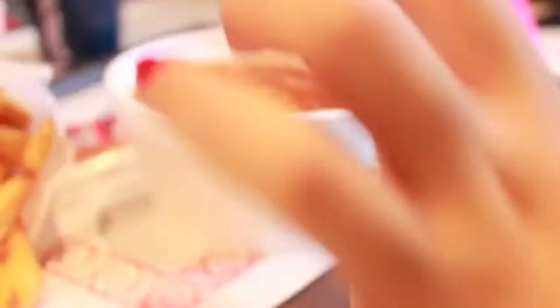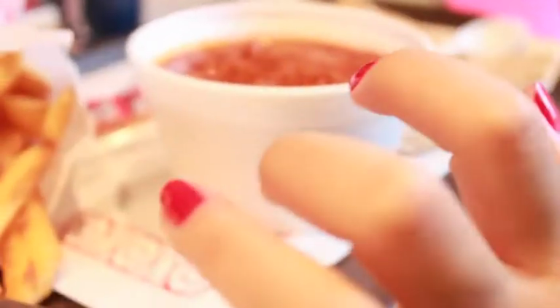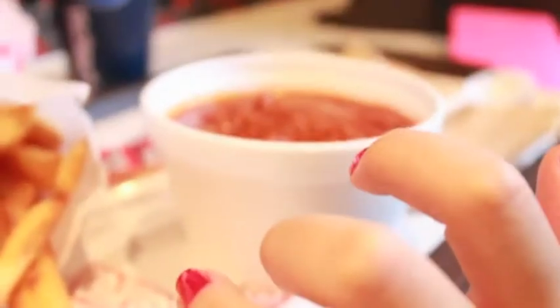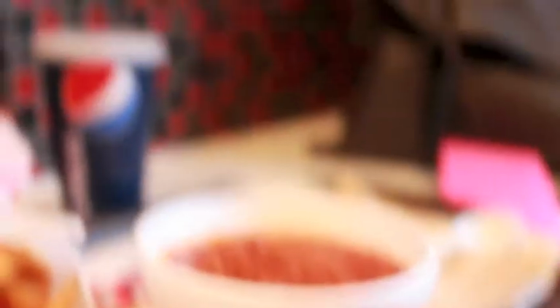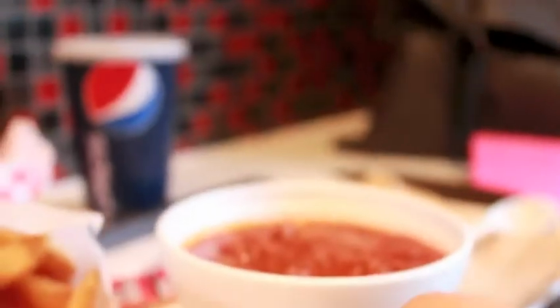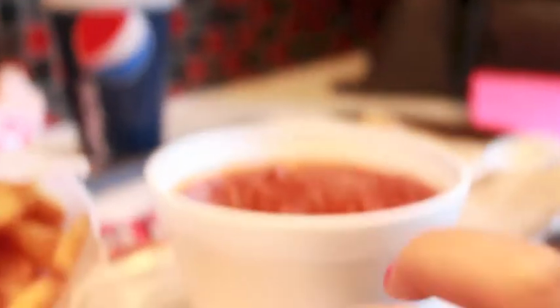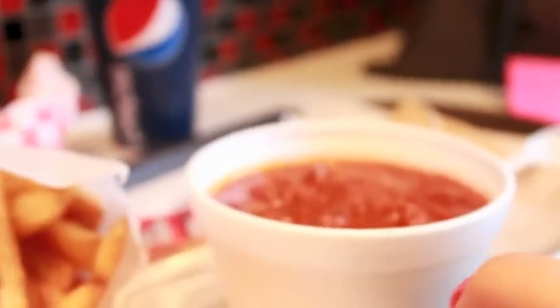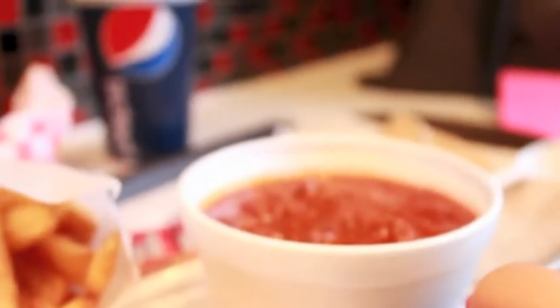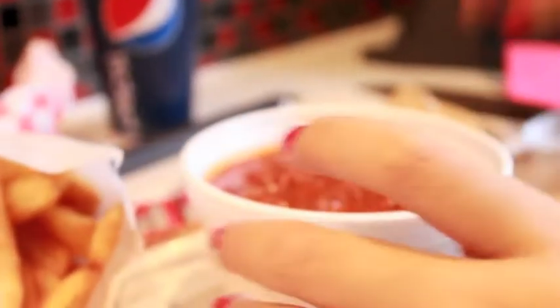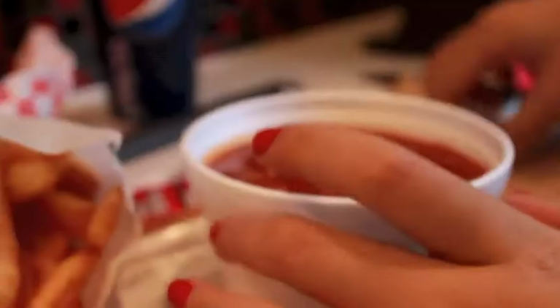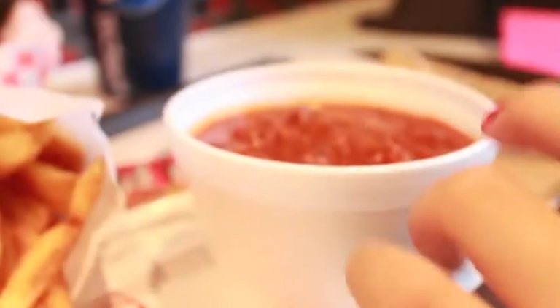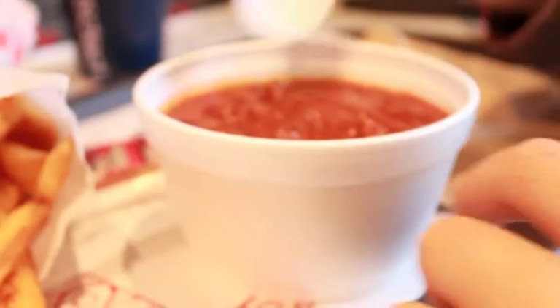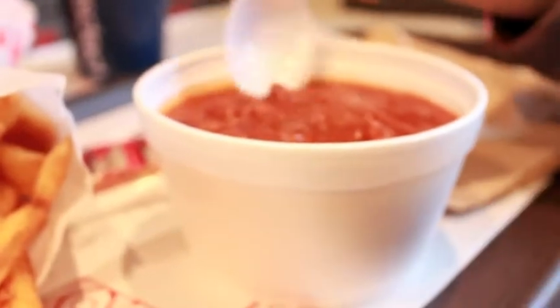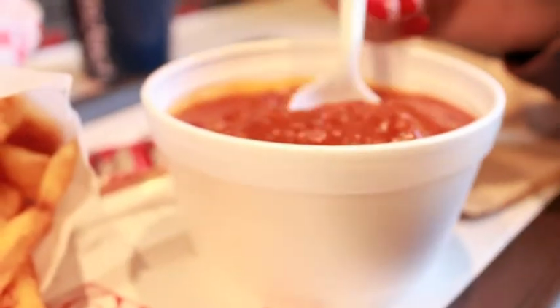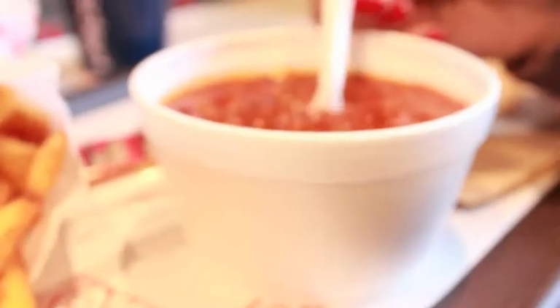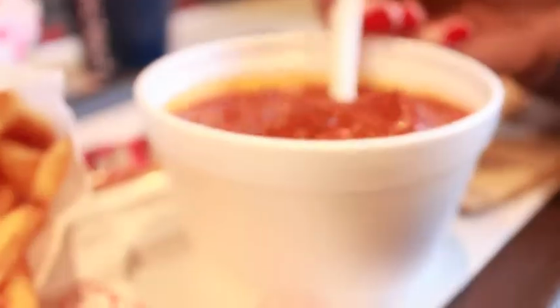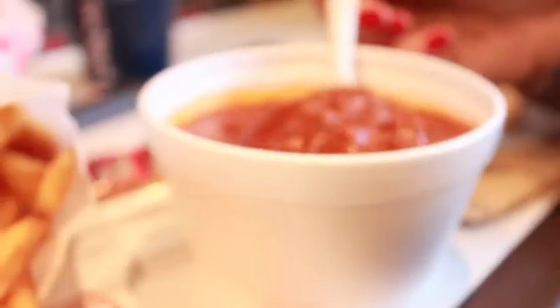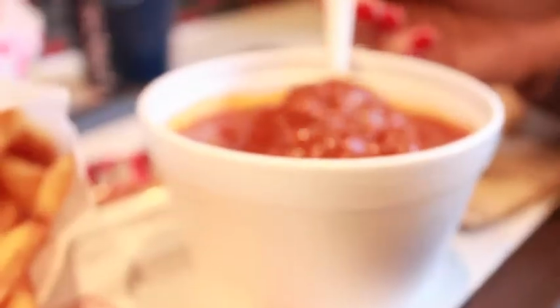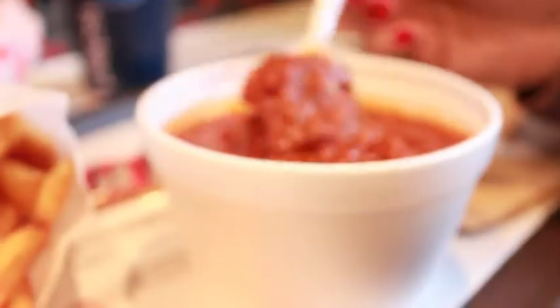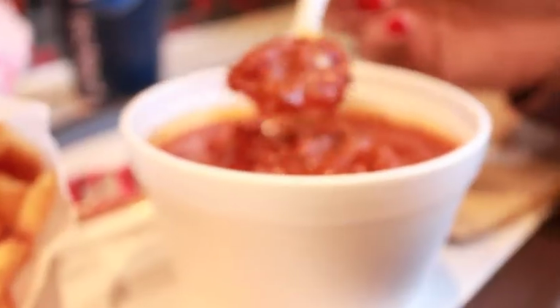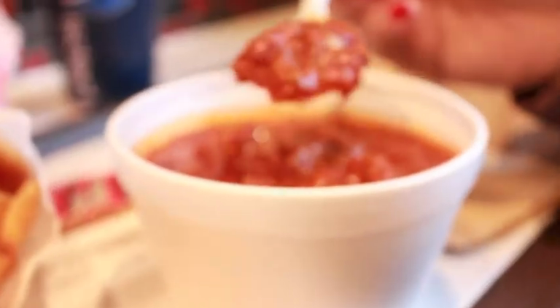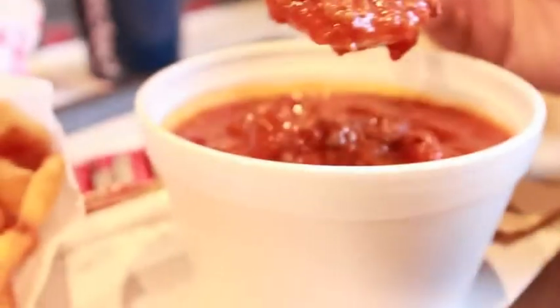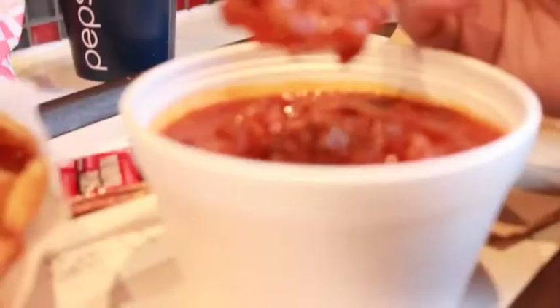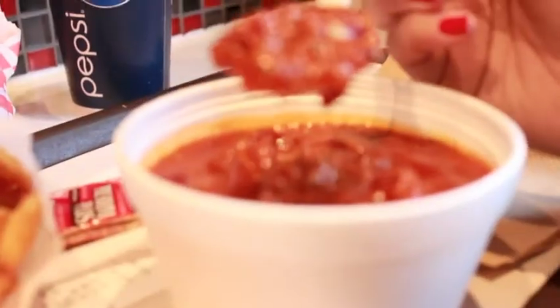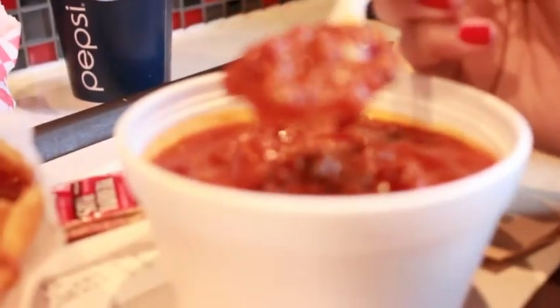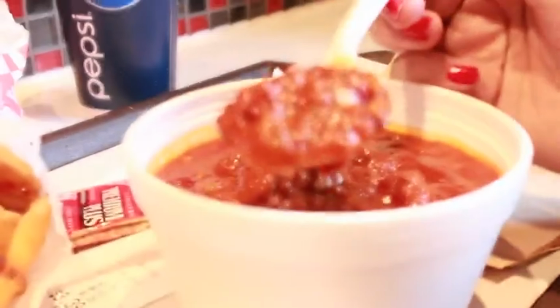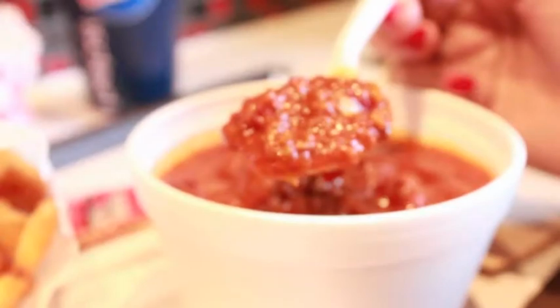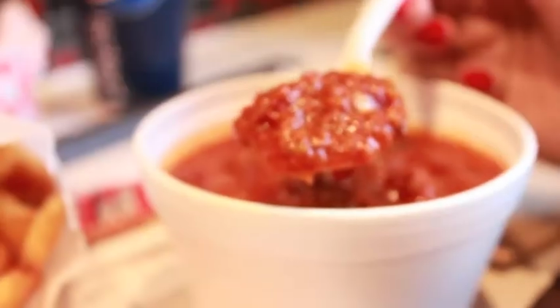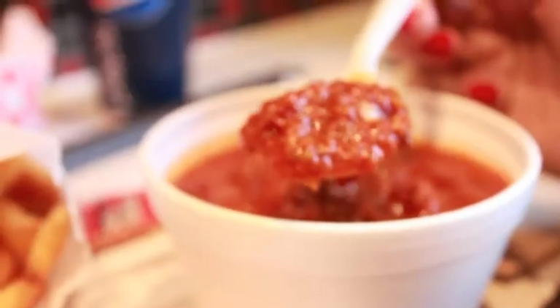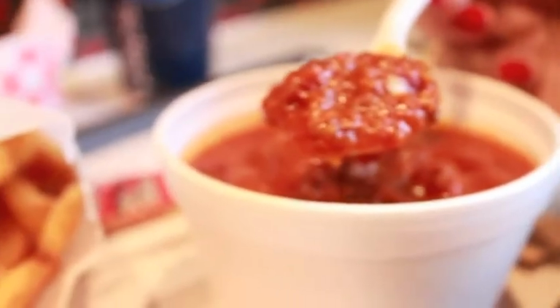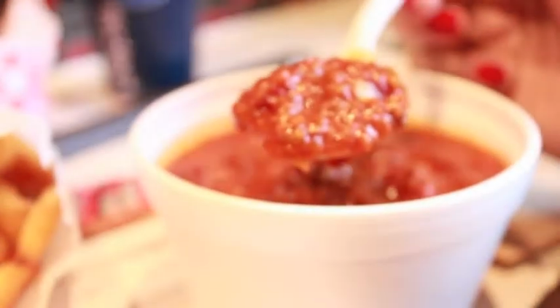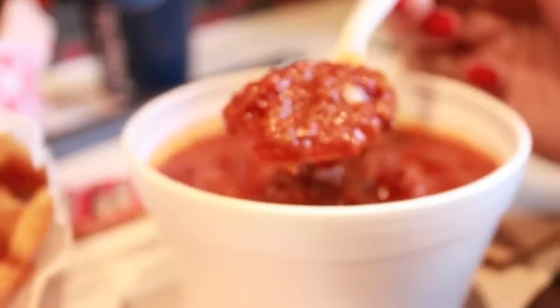Last but not least, the chili. The chili is inexpensive and definitely no replacement for a burger, but it's homemade and flavorful and actually really filling. So try it.